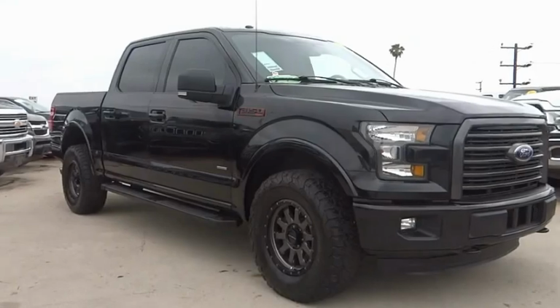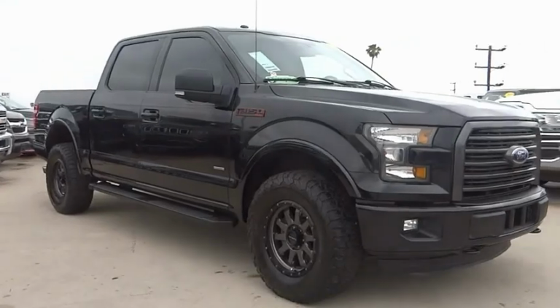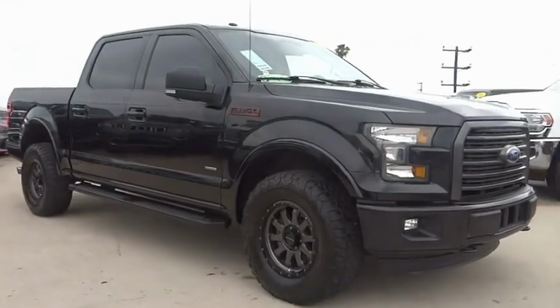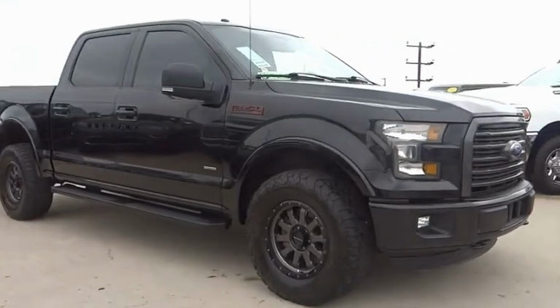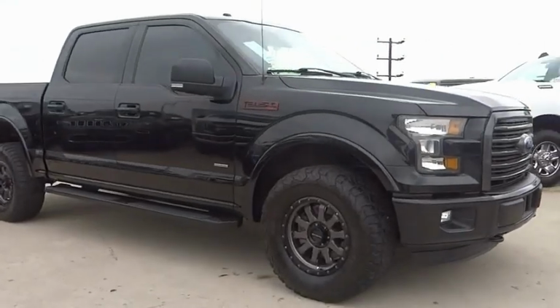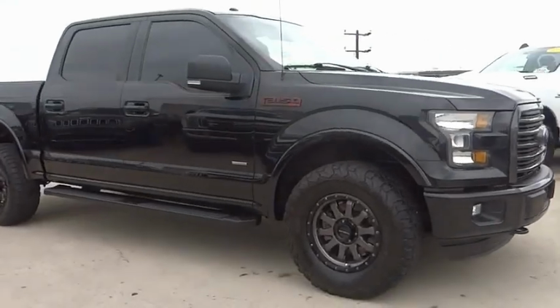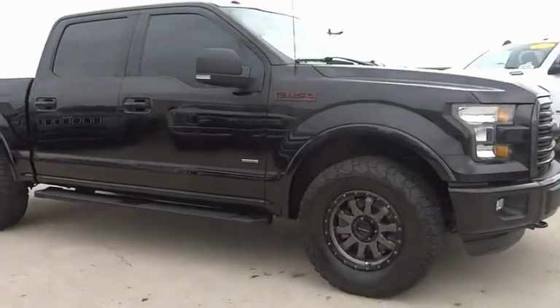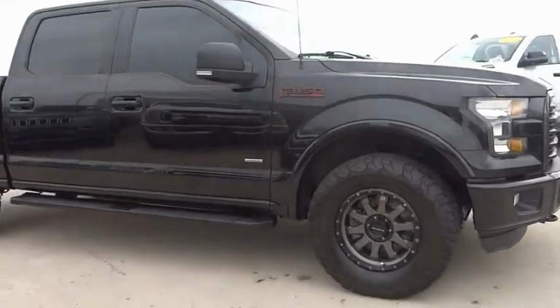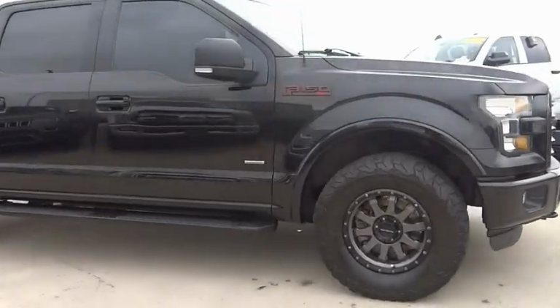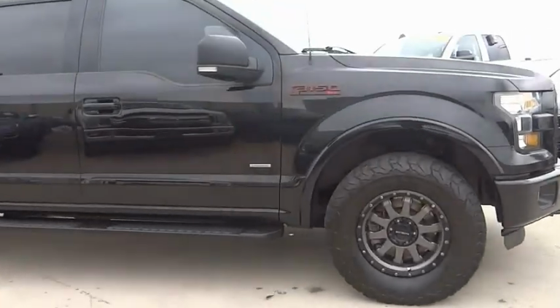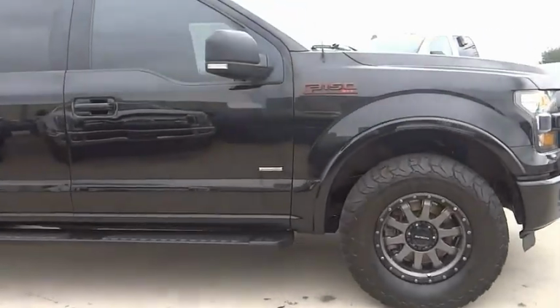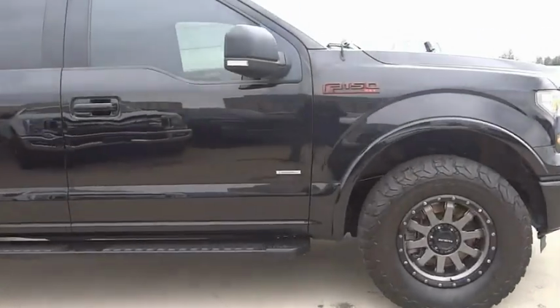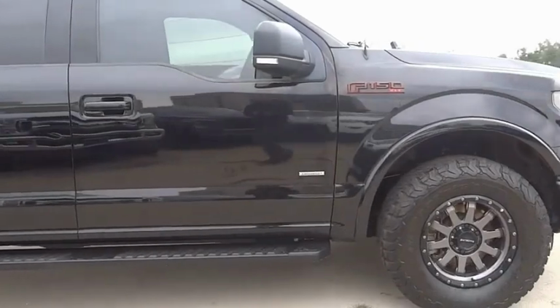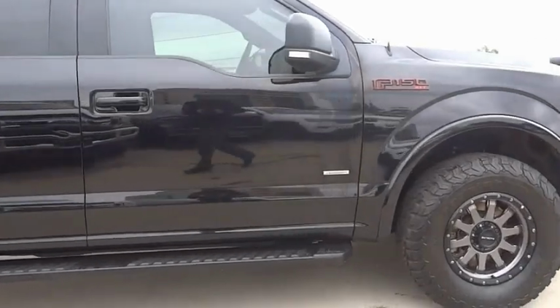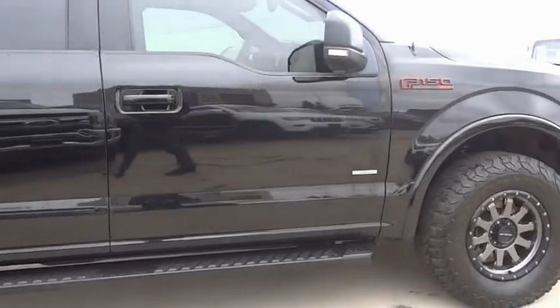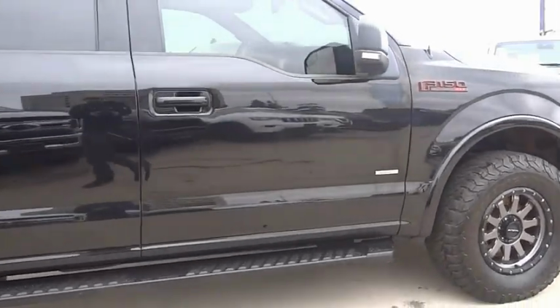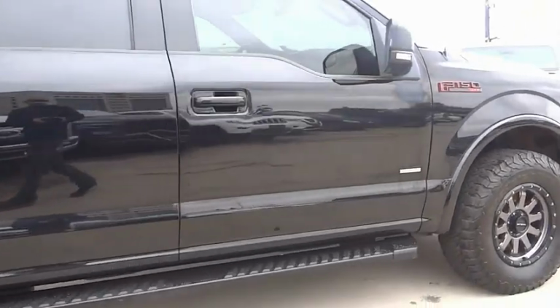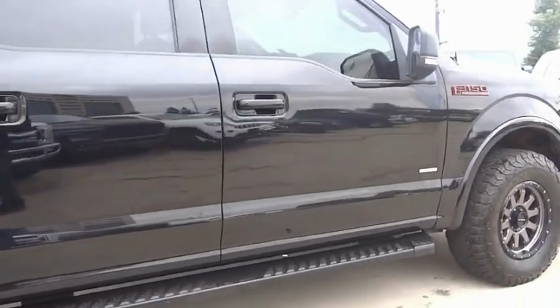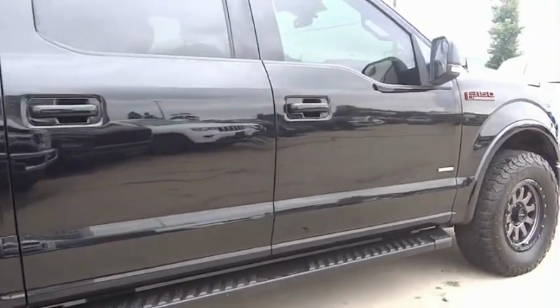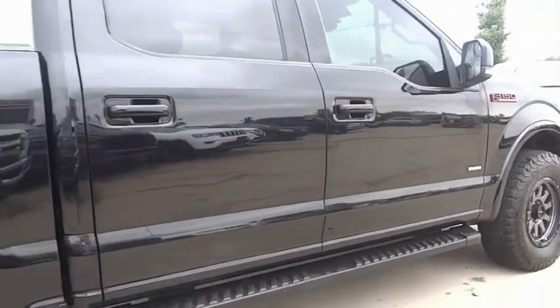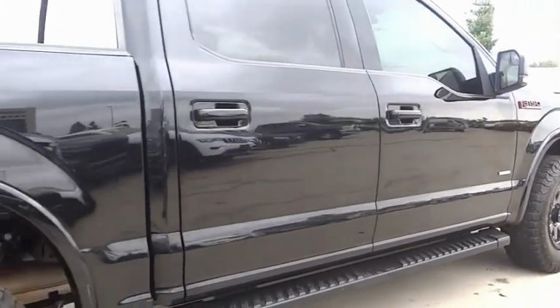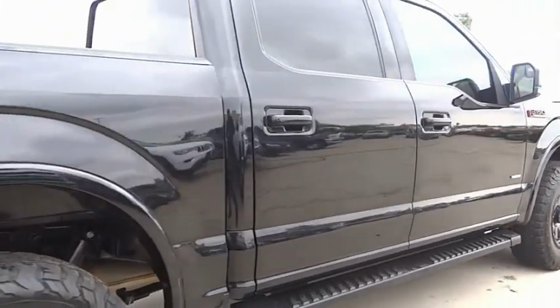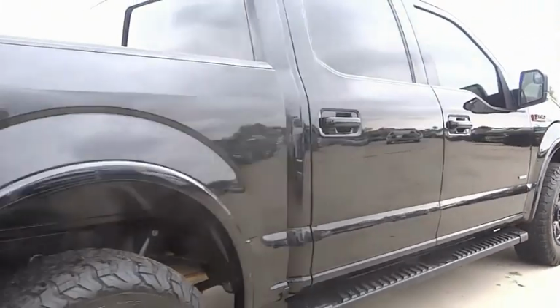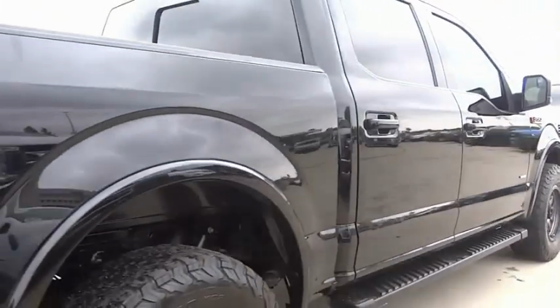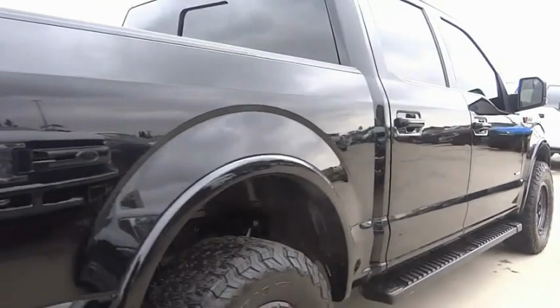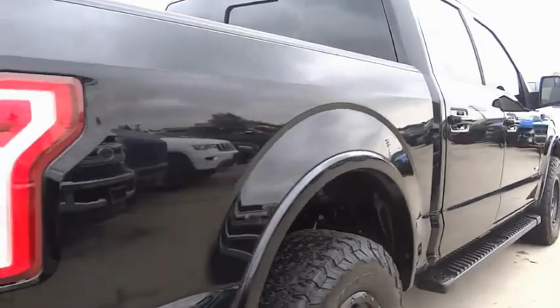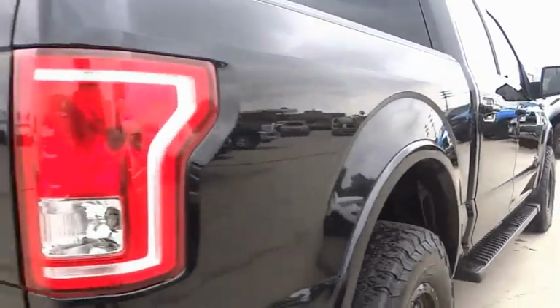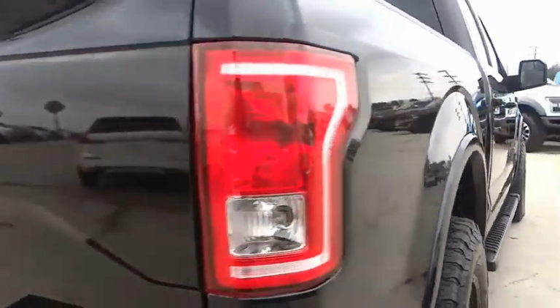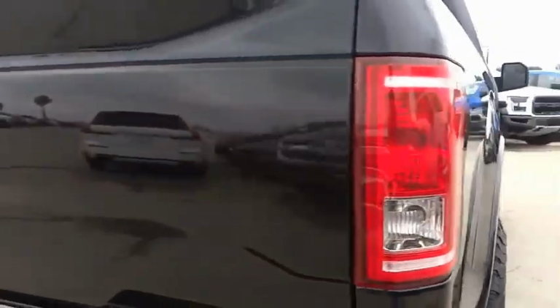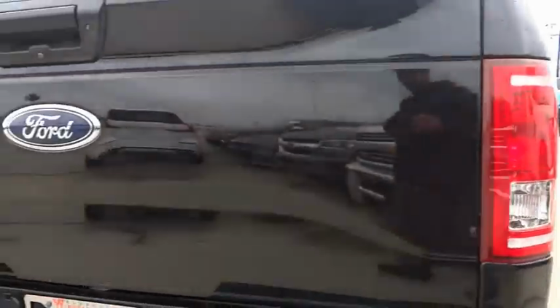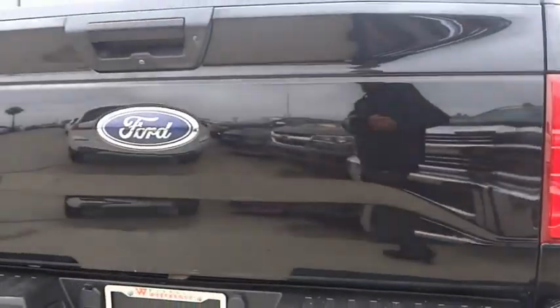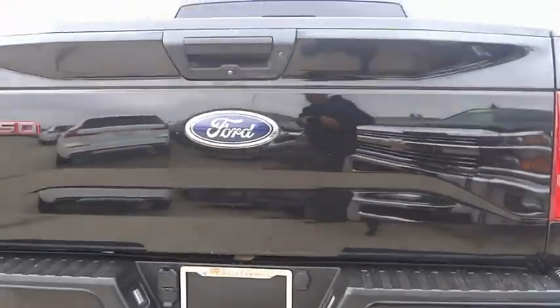You are going to love the 2016 F-150. A Ford F-150 knows how to handle any situation. It's built to follow orders, no whining. This vehicle has less than 70,000 miles.